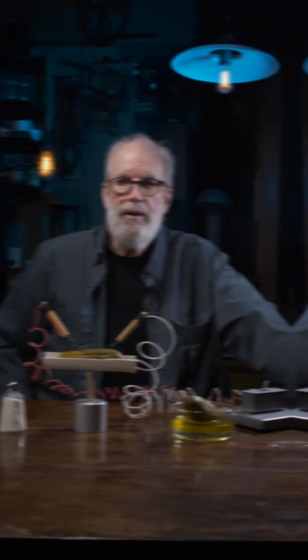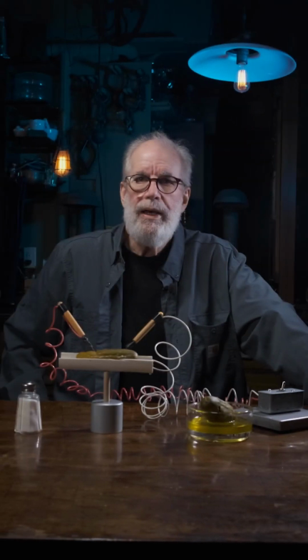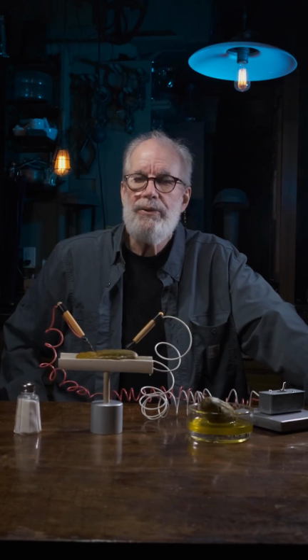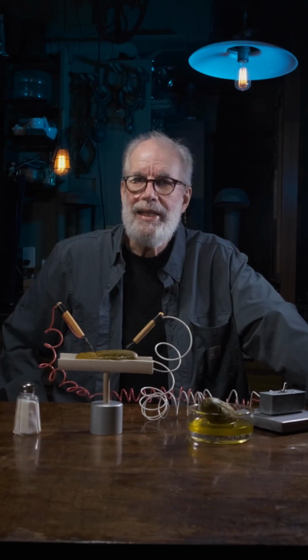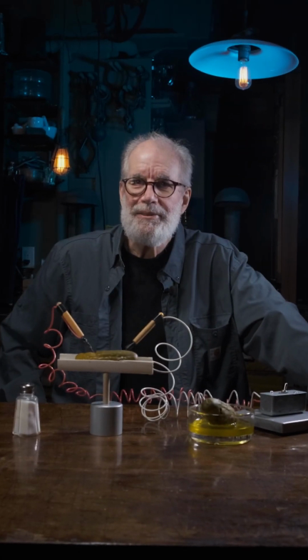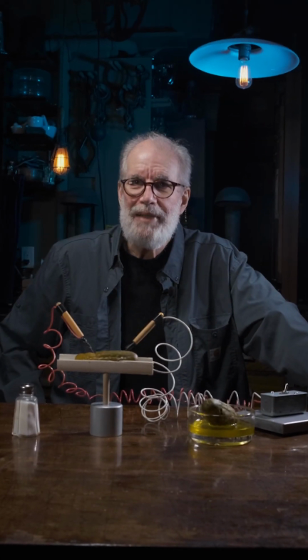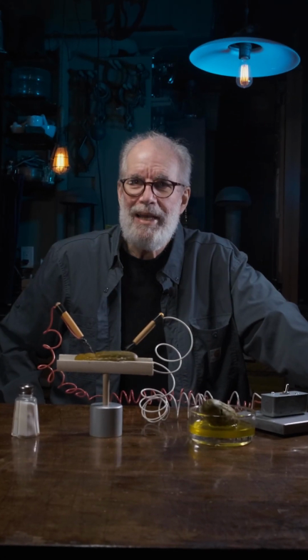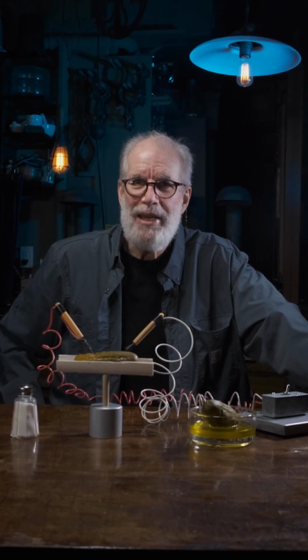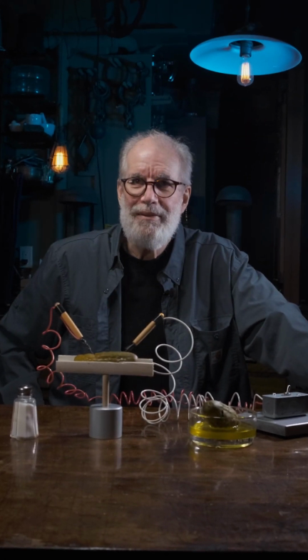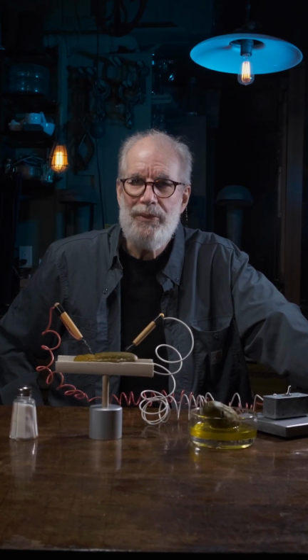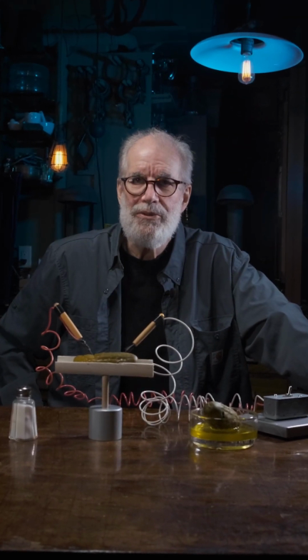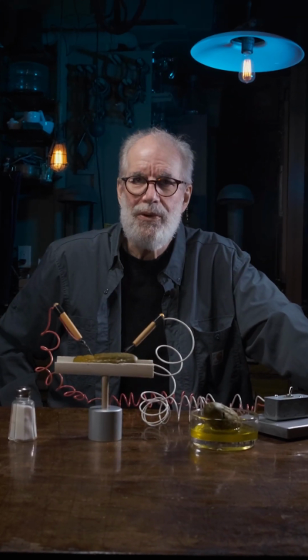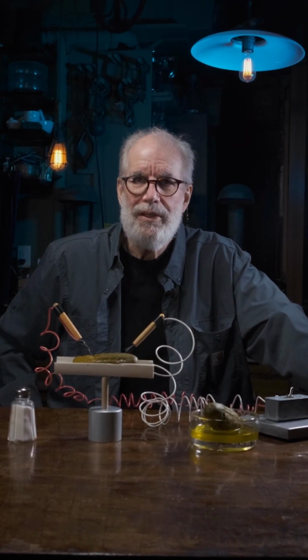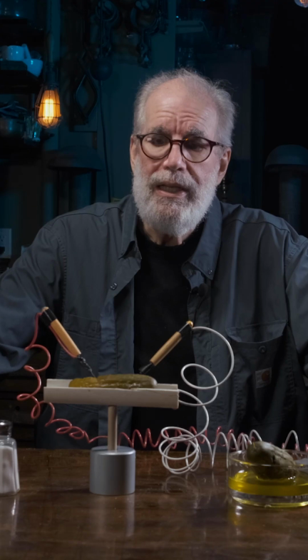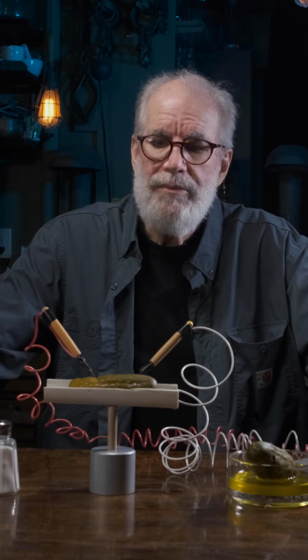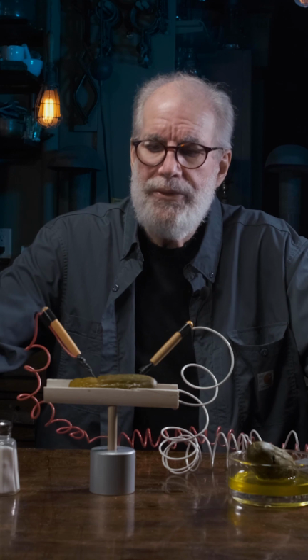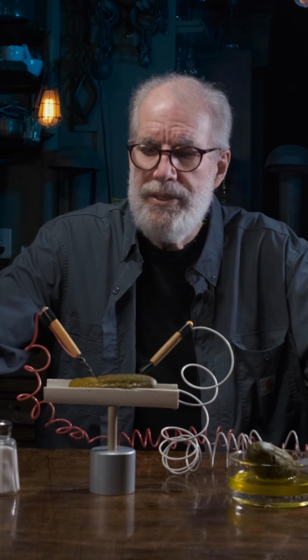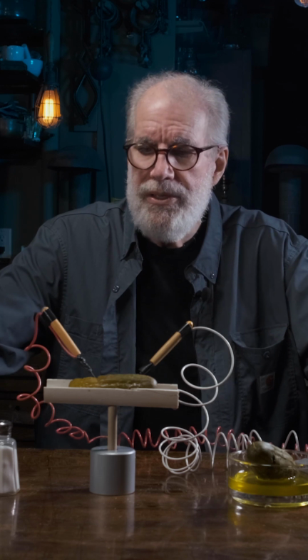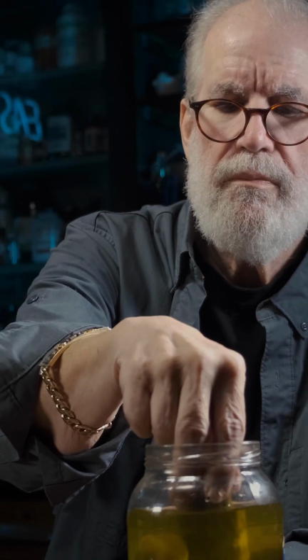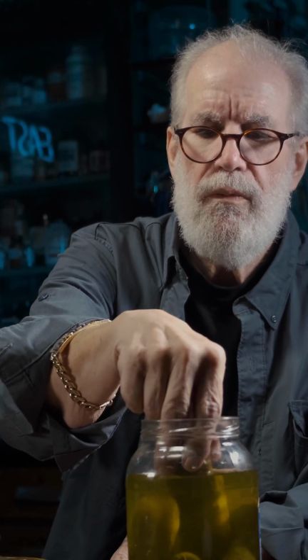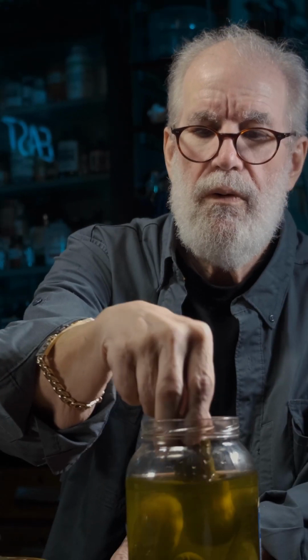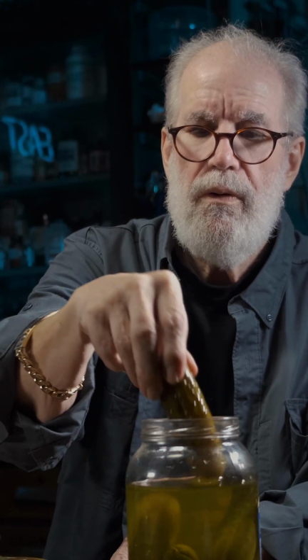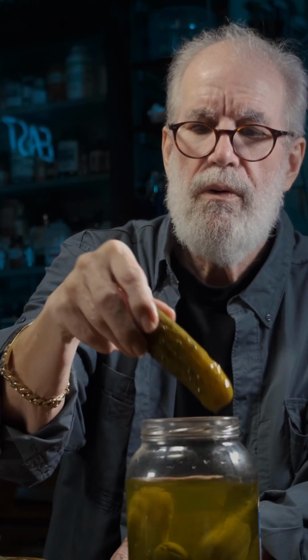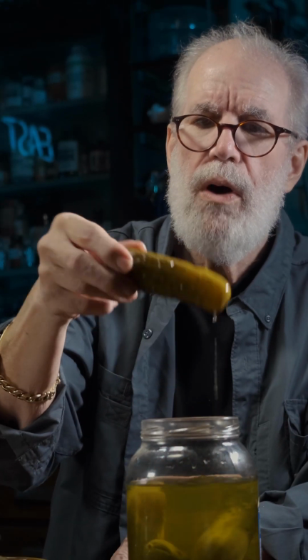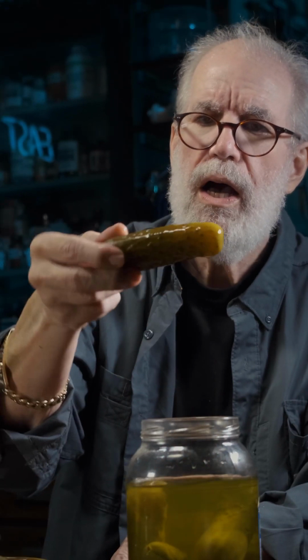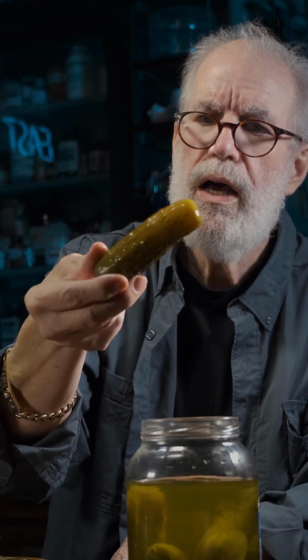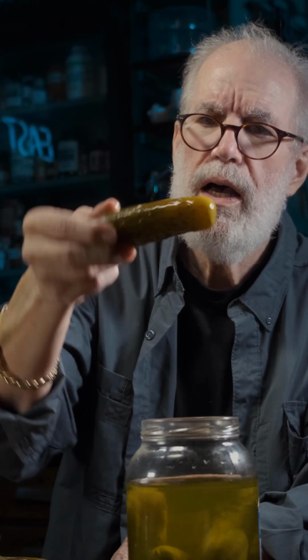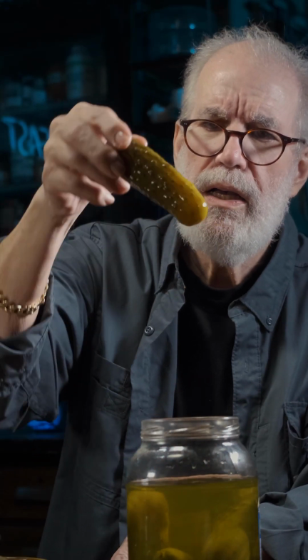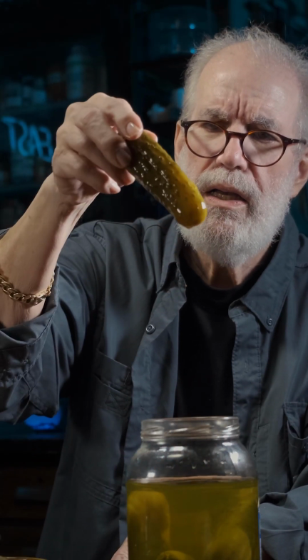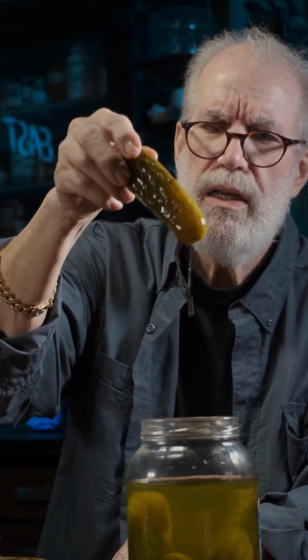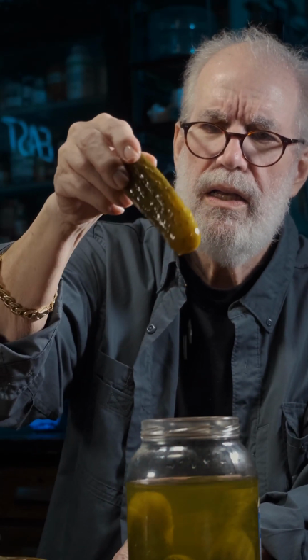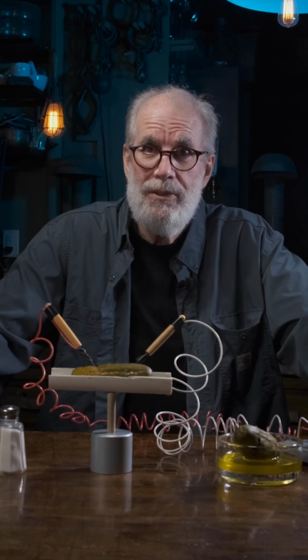Well, greetings. Hi, I'm Jake, Wizard 4. Let me introduce you to the electric pickle, and it's cool. Woo!